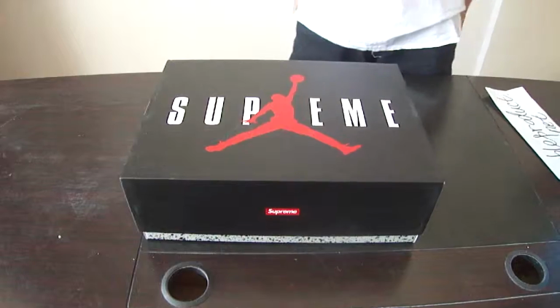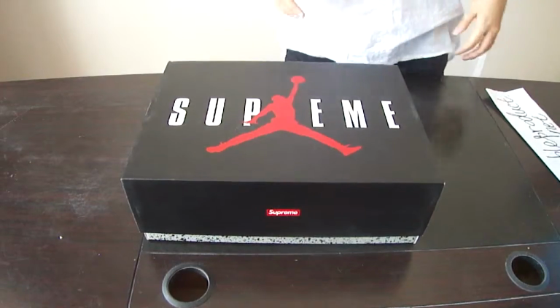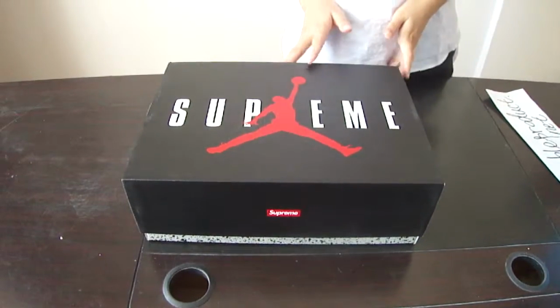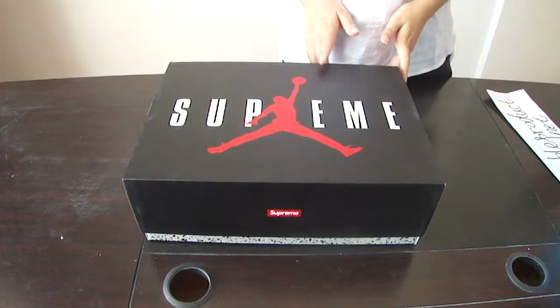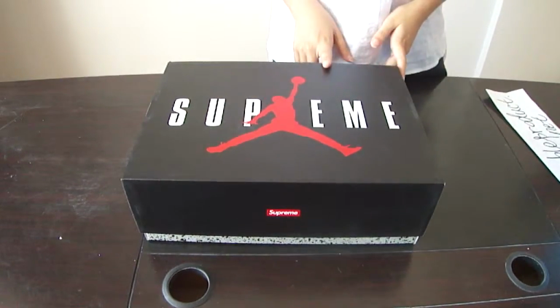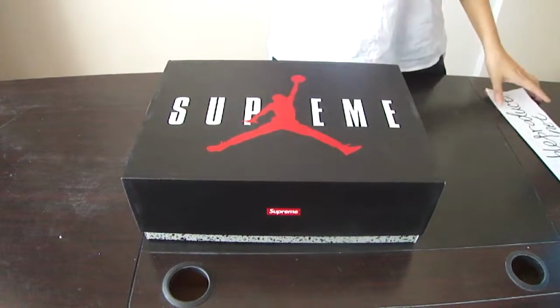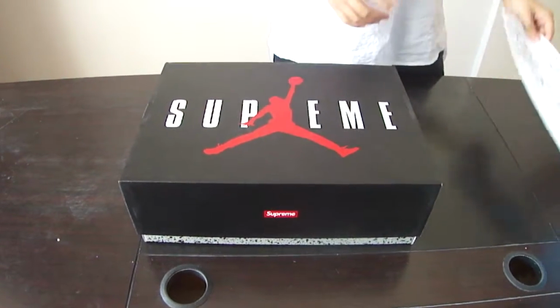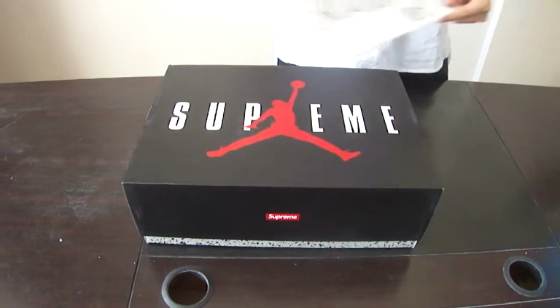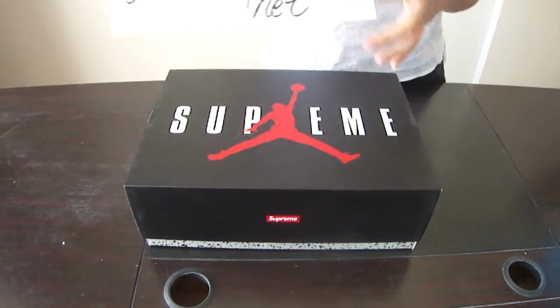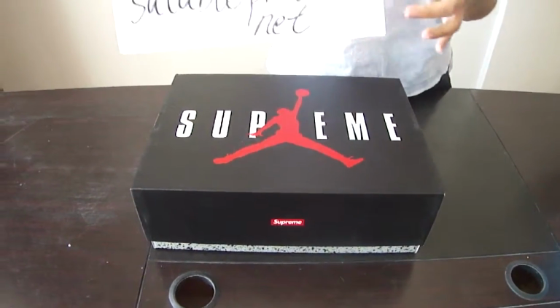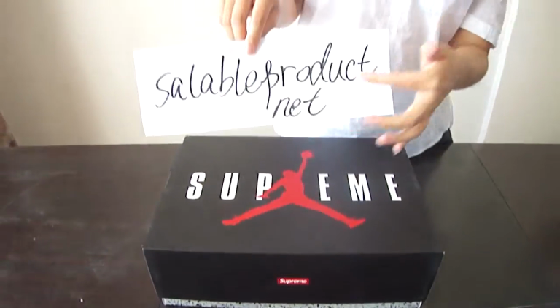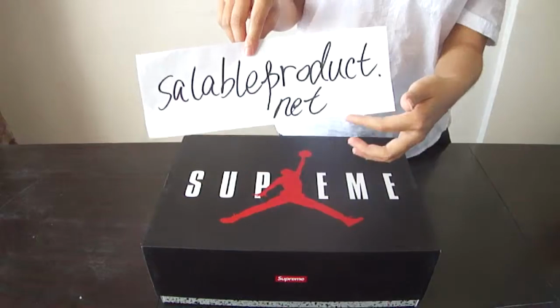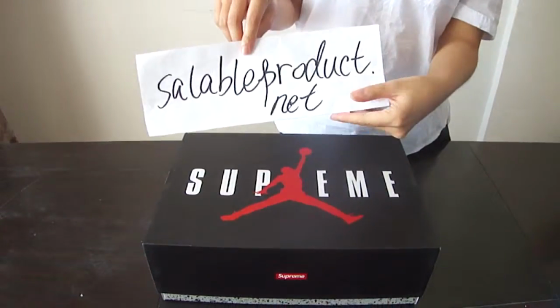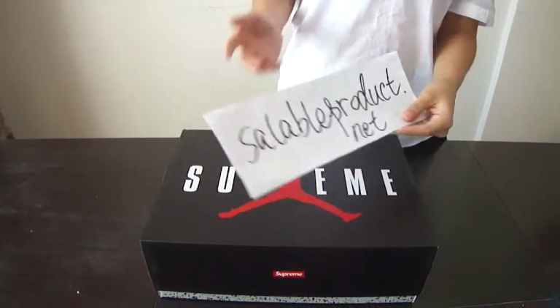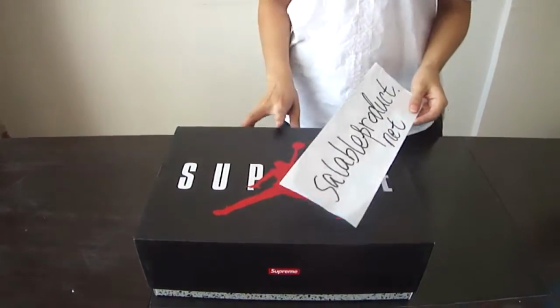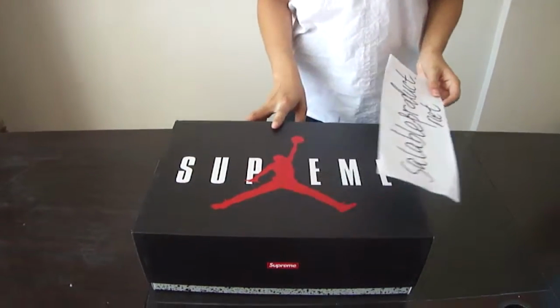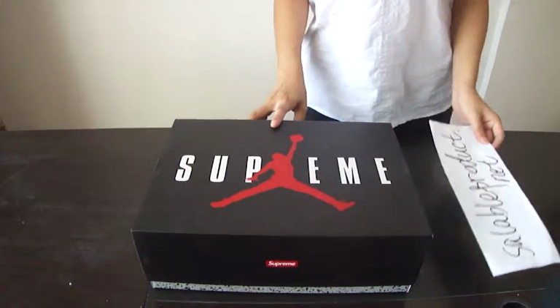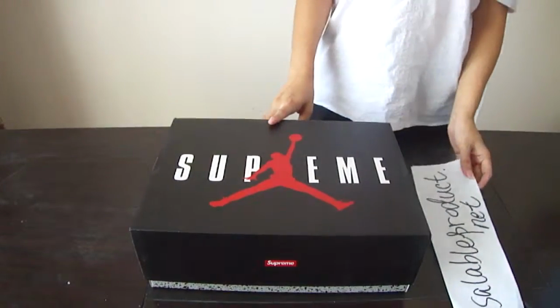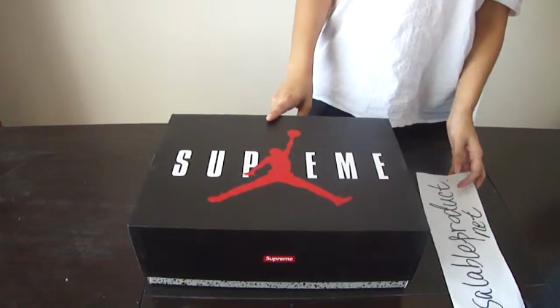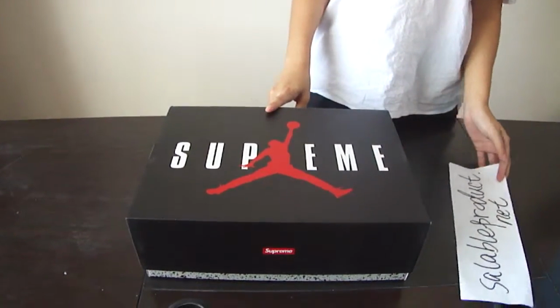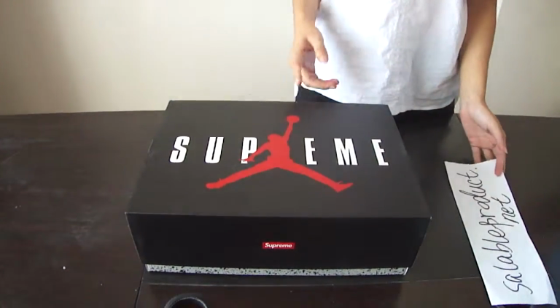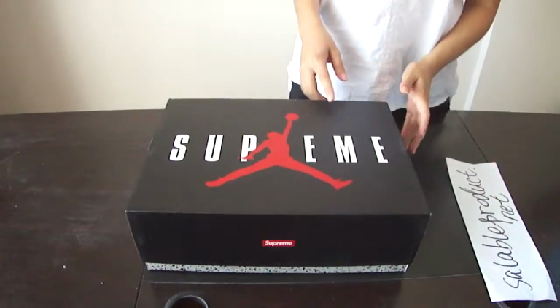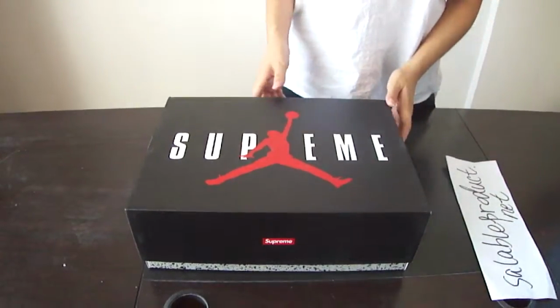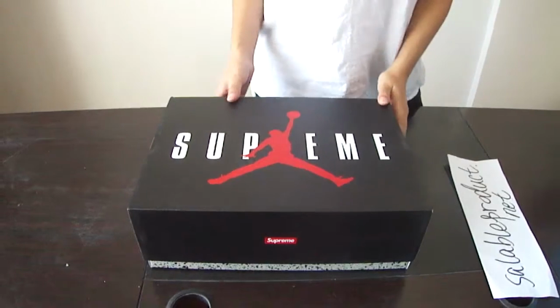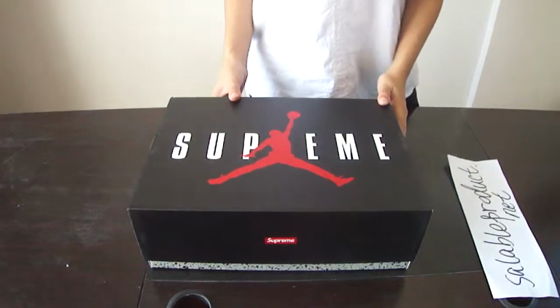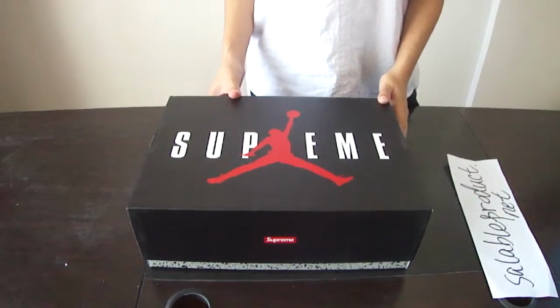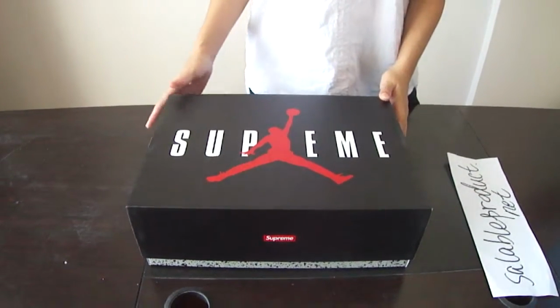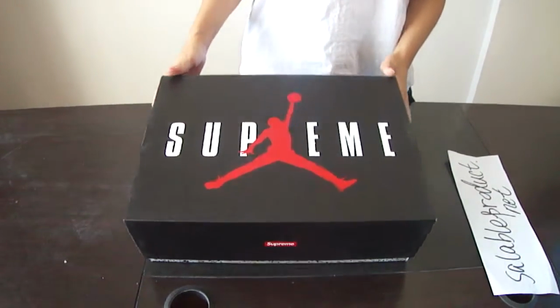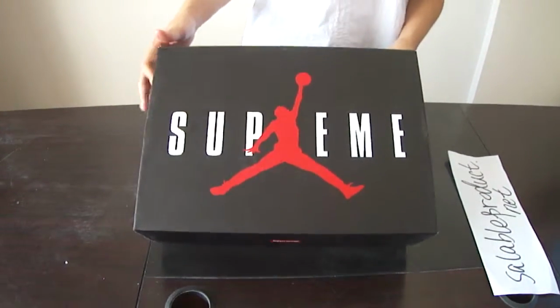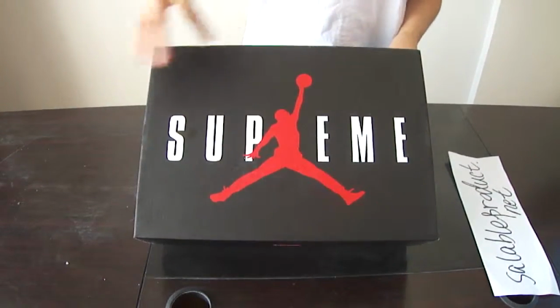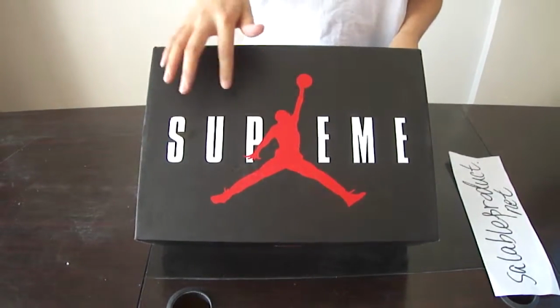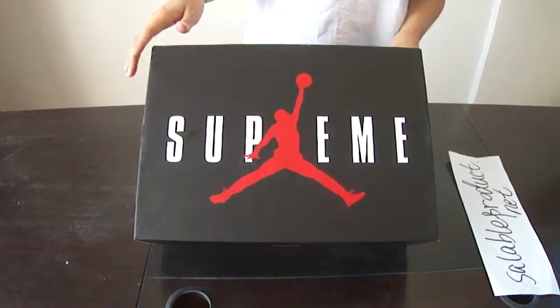Hello YouTube, hello guys. This is Alina from sellableproduct.net and let's go. Today I also got new shoes for you. It's the L.5 Ritual Supreme. As usual, let's come to the shoe box first.